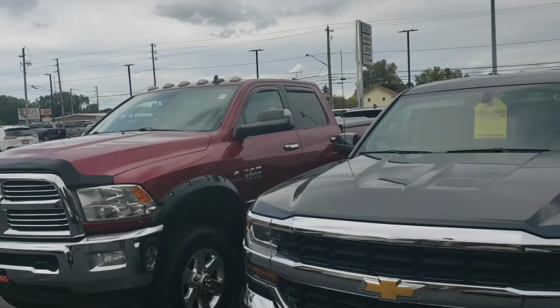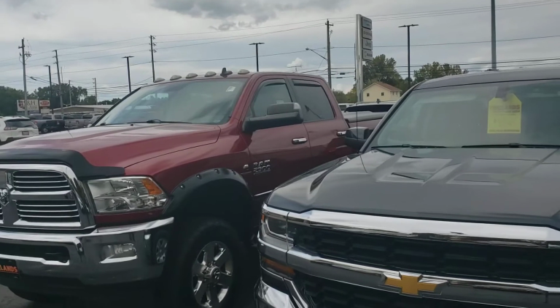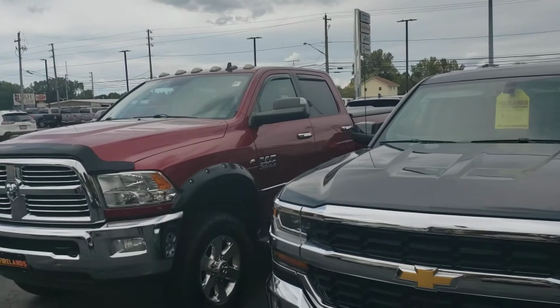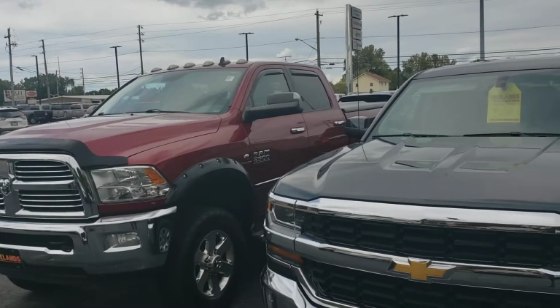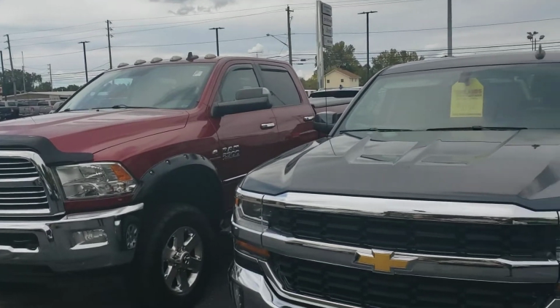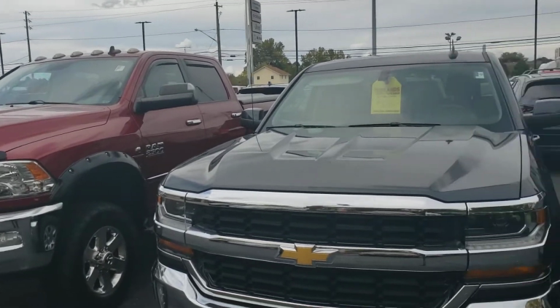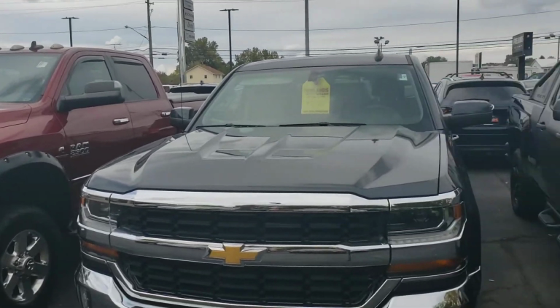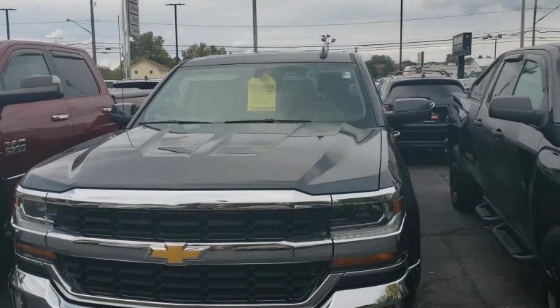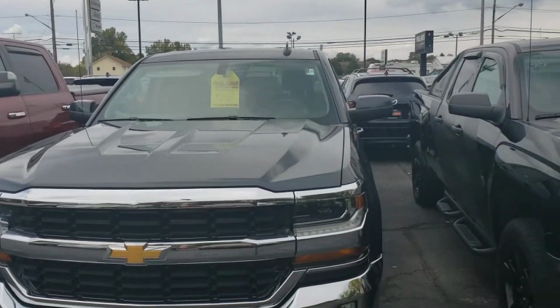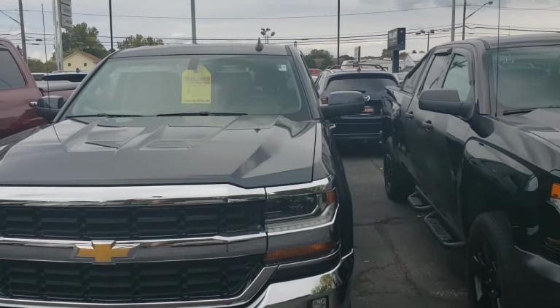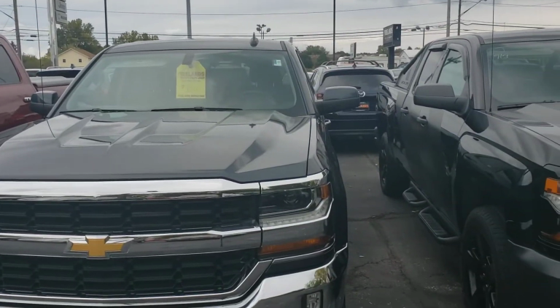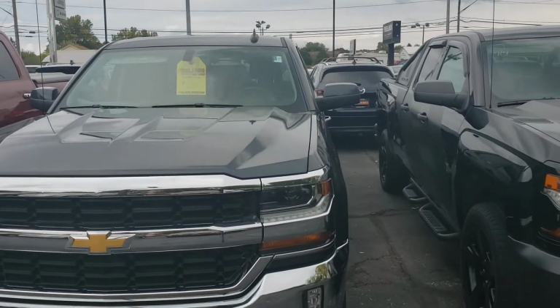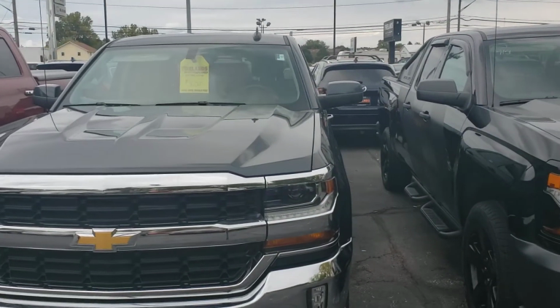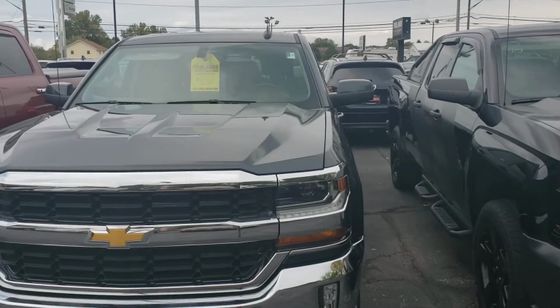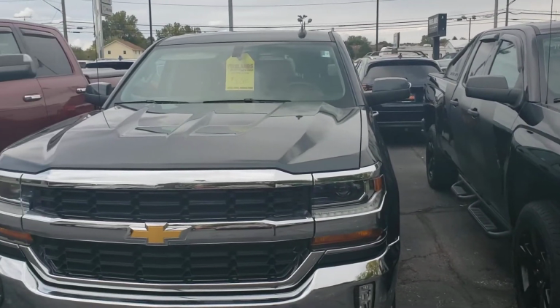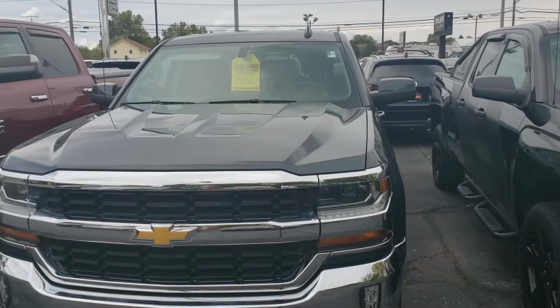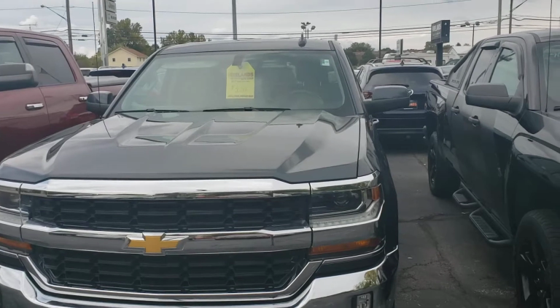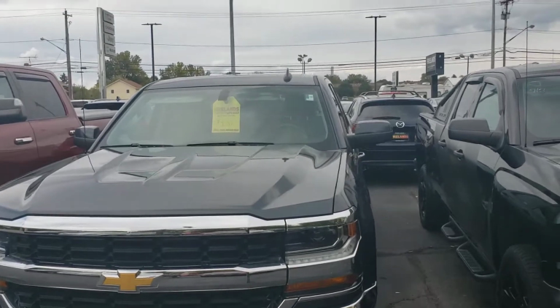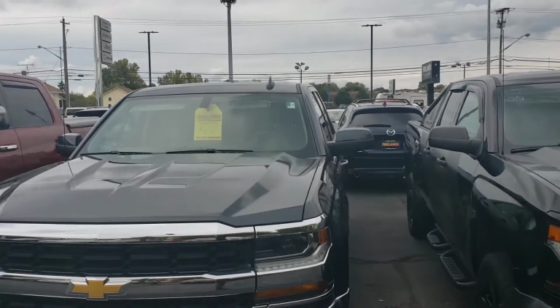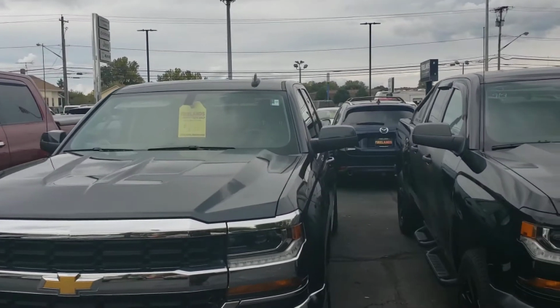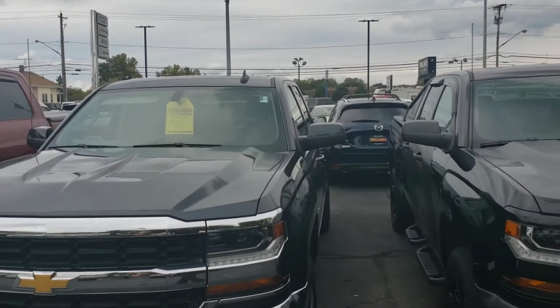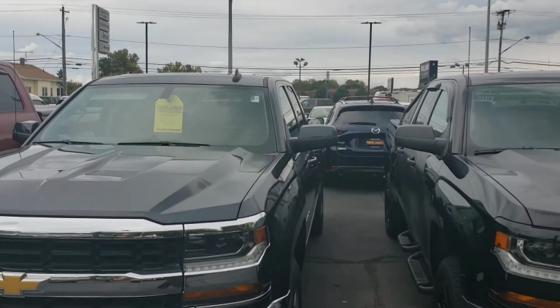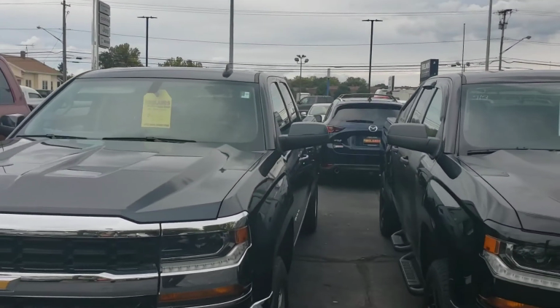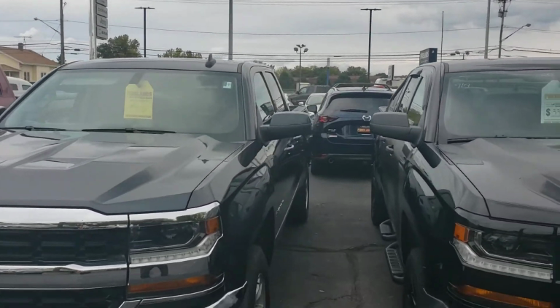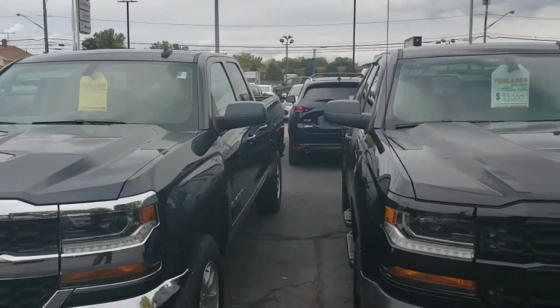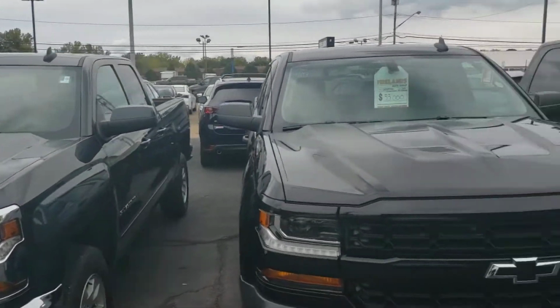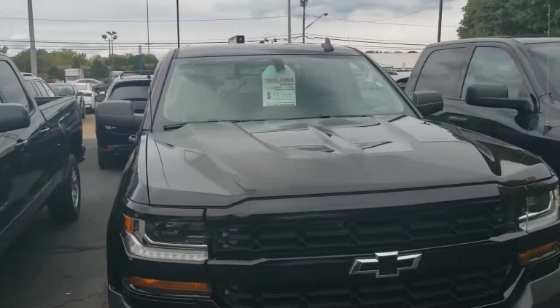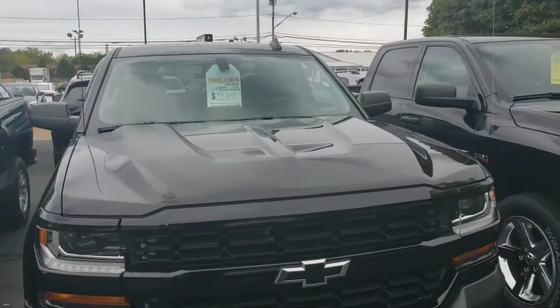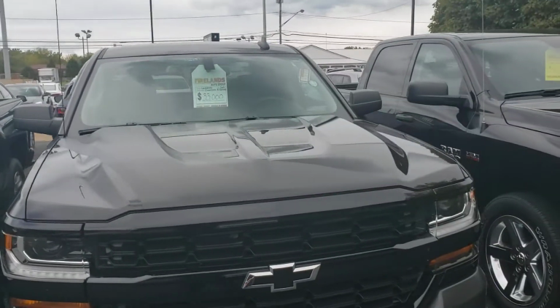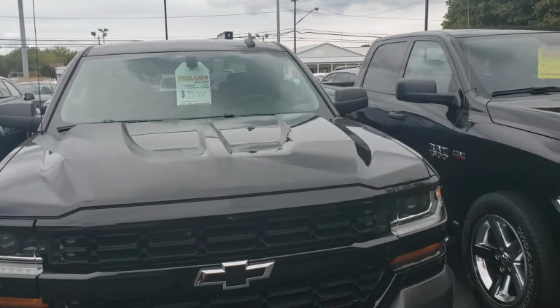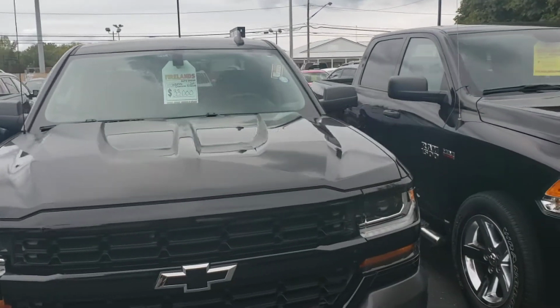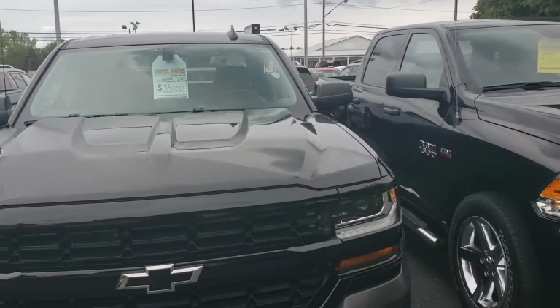Hey Lawrence, Mike Simmons here at Firelands Auto Group, just showing you some of the used trucks we have. I got 30,500 — that's a quad cab though — and 33,000 for this quad cab.